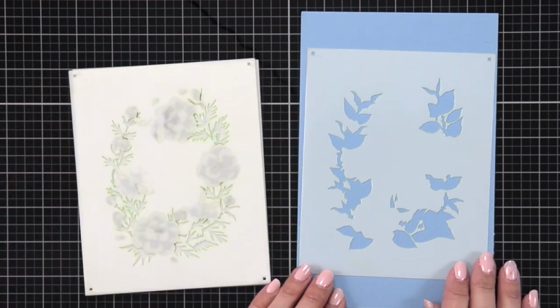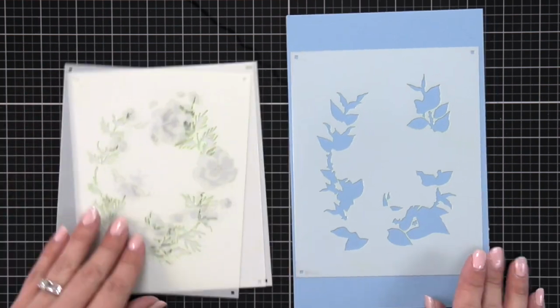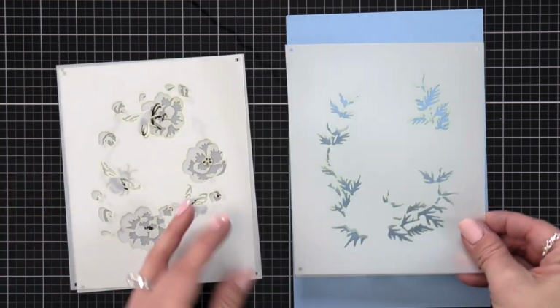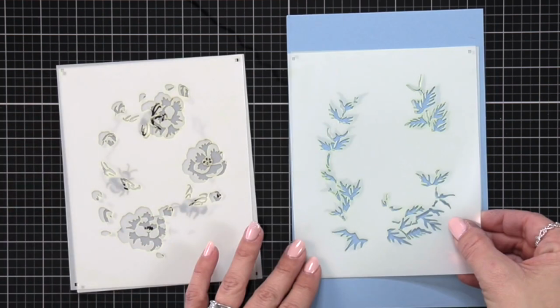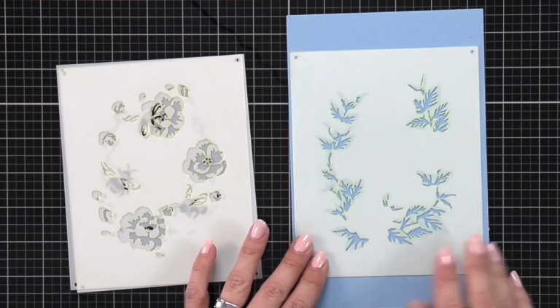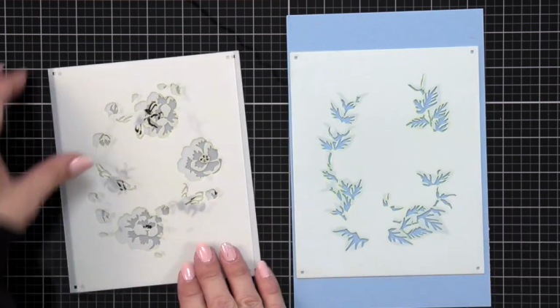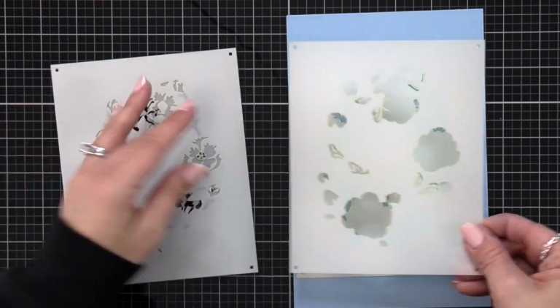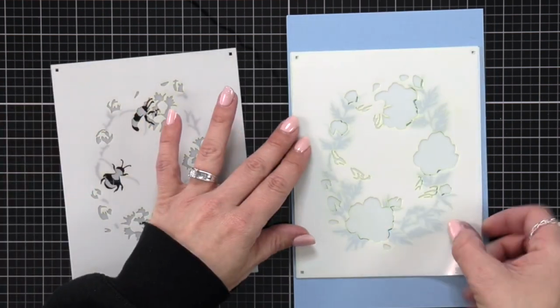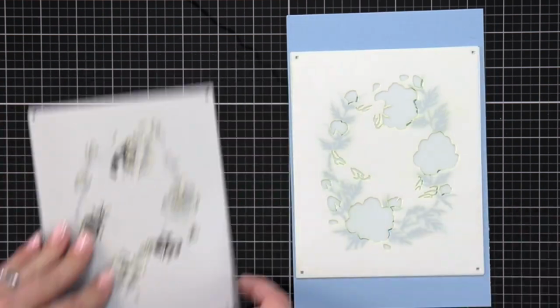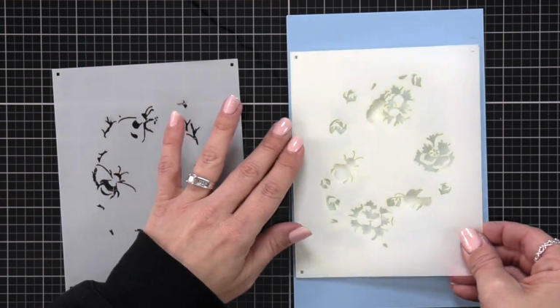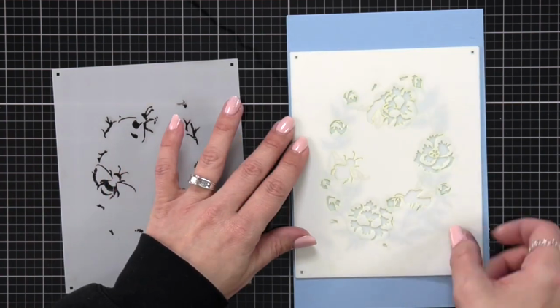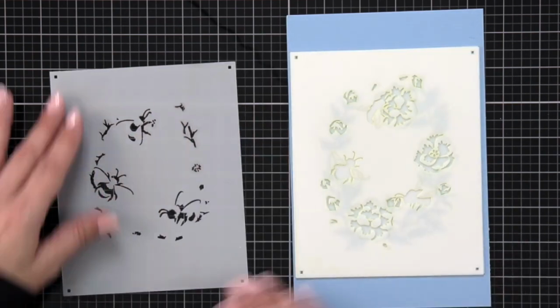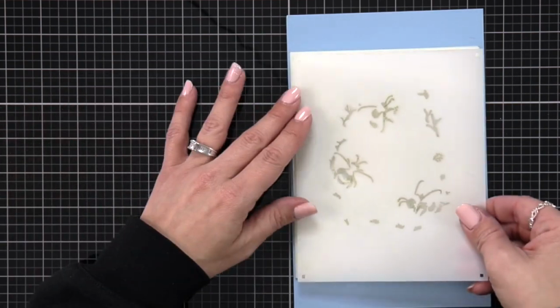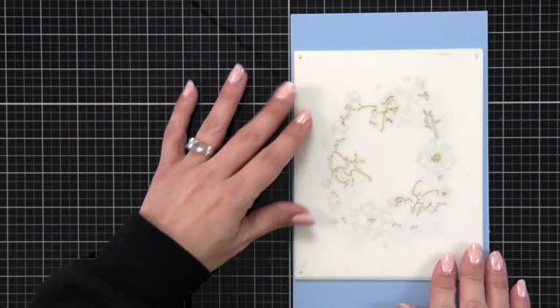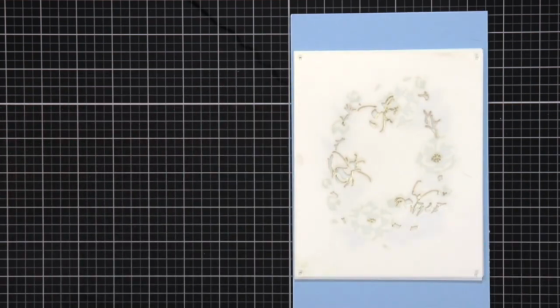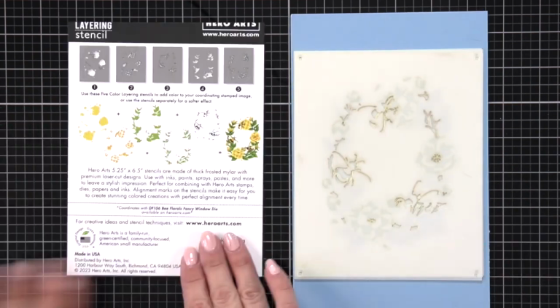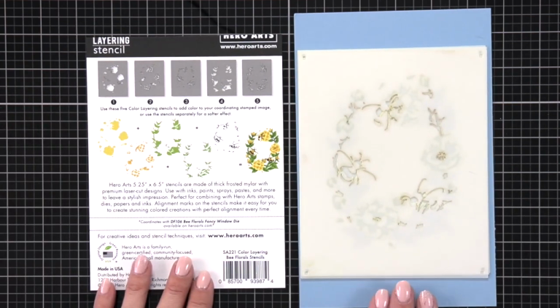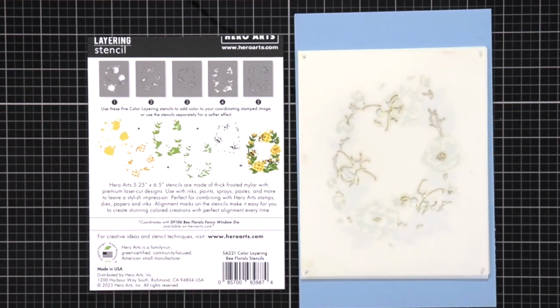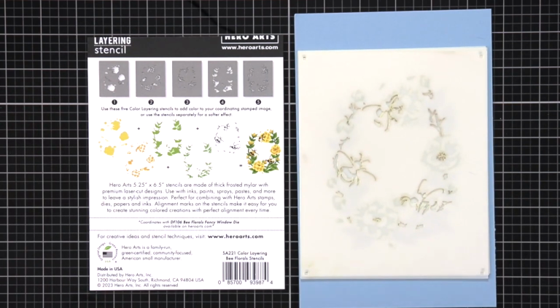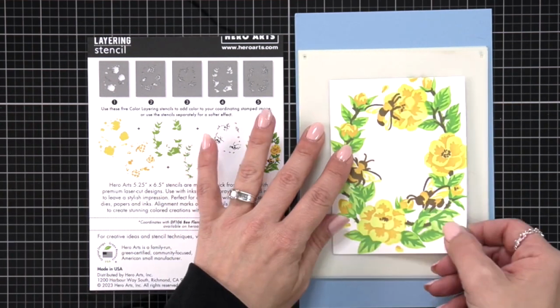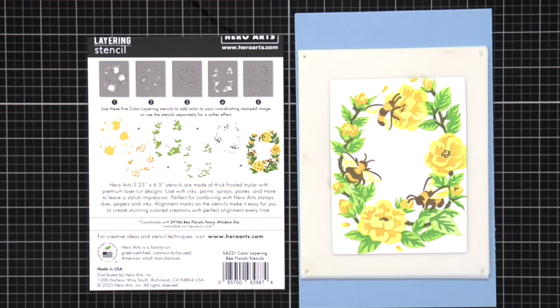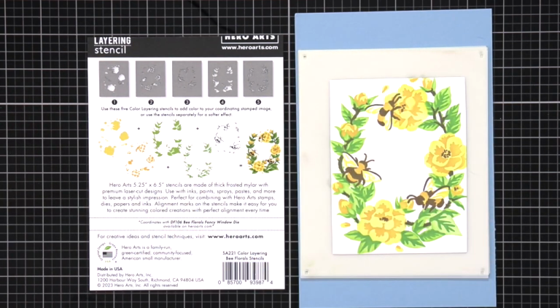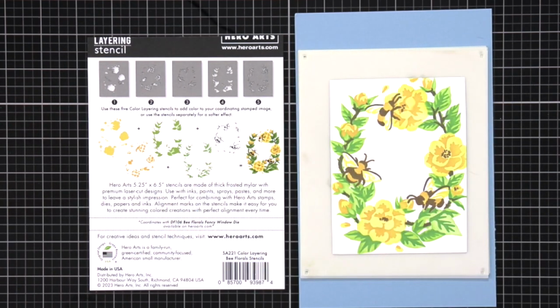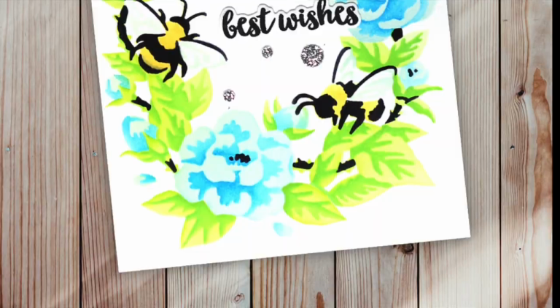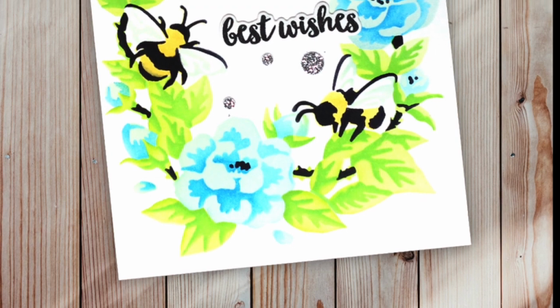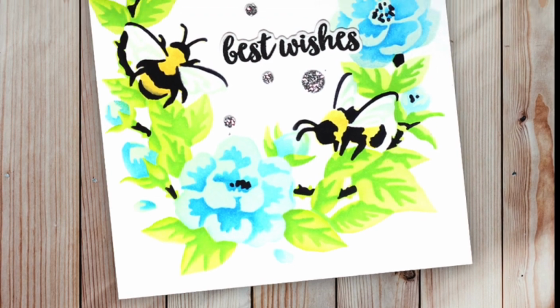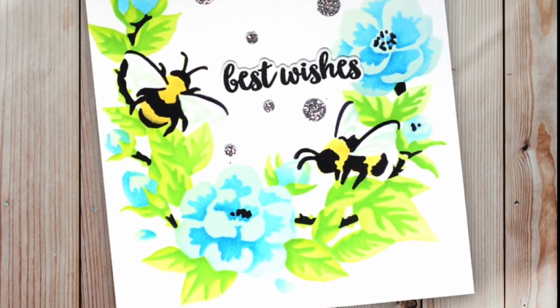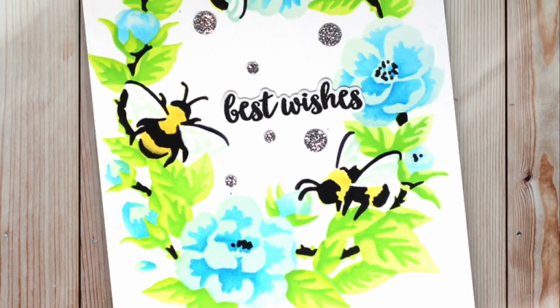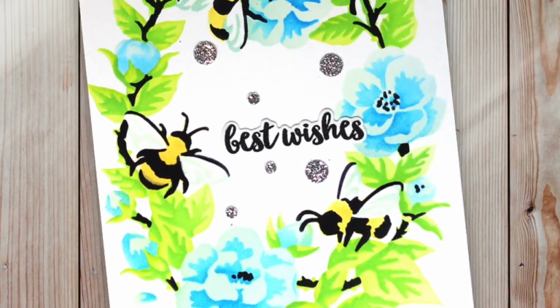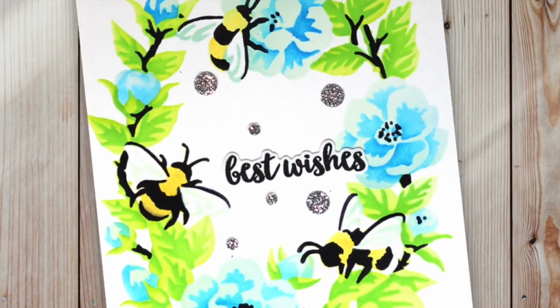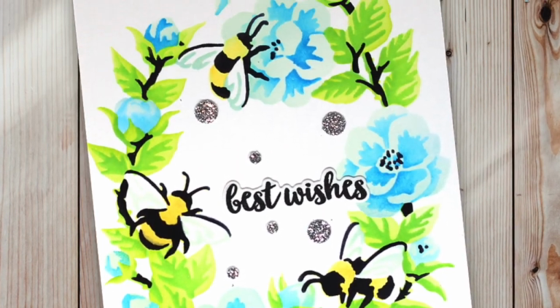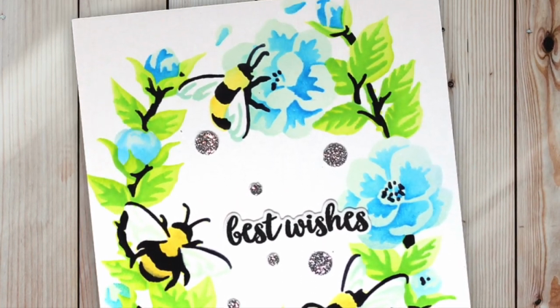The set of five color layering bee floral stencils can also be used on their own without the die. This set allows you to create your perfect color combinations for the bees, flowers, leaves and branches all in five easy steps.